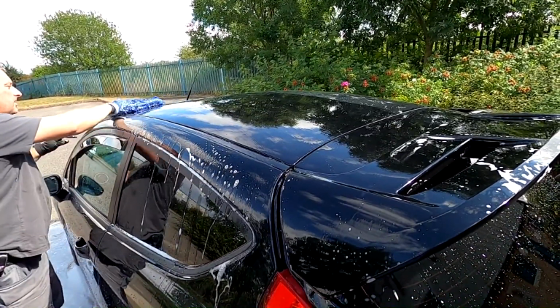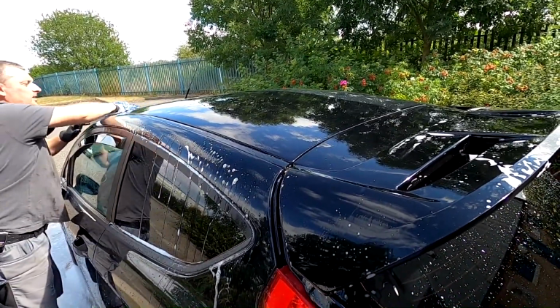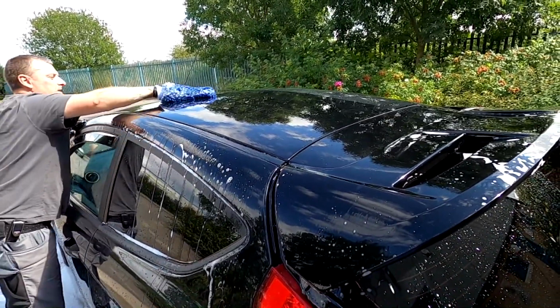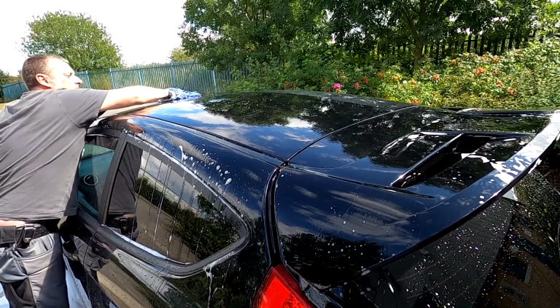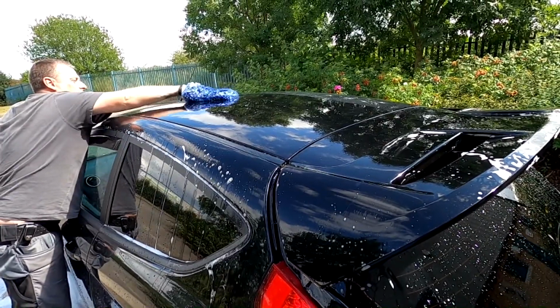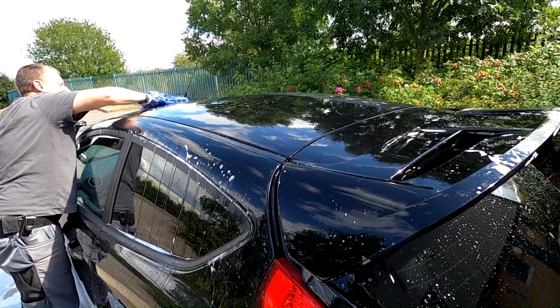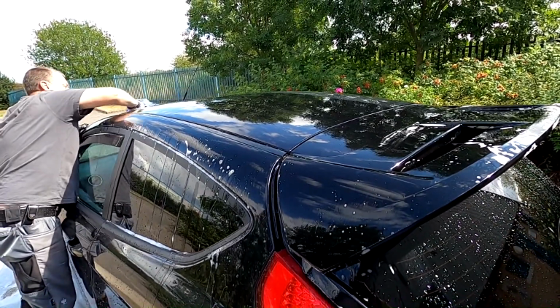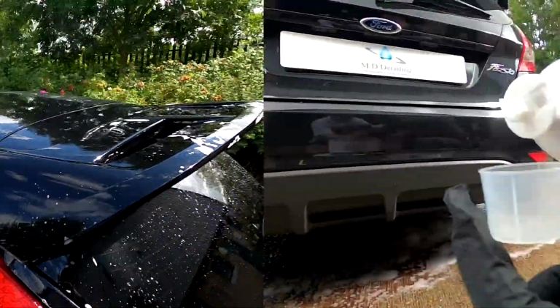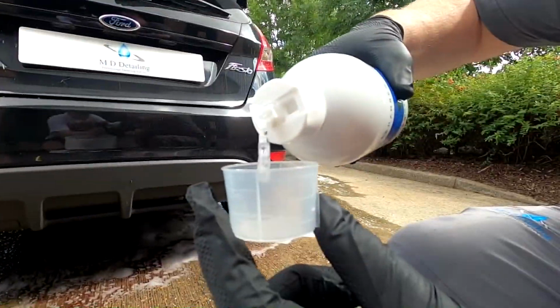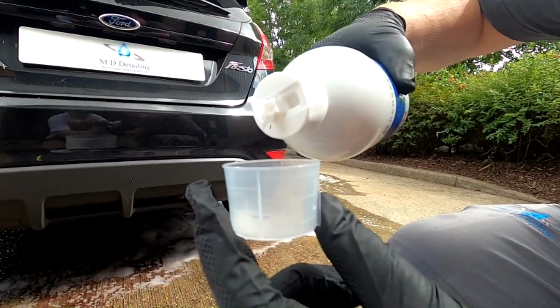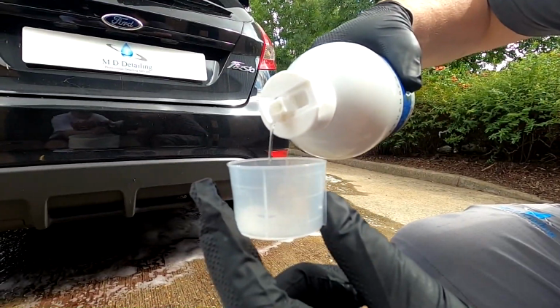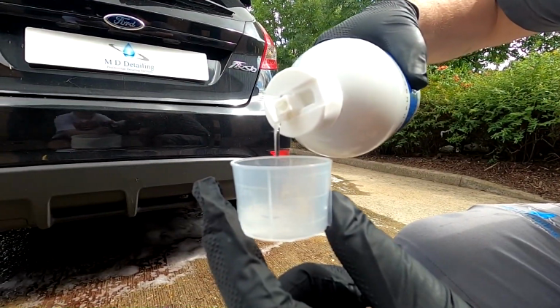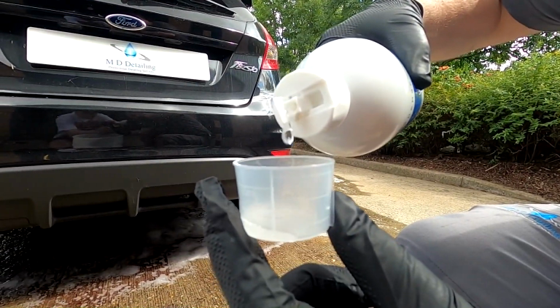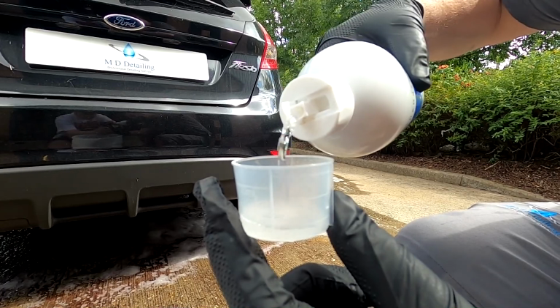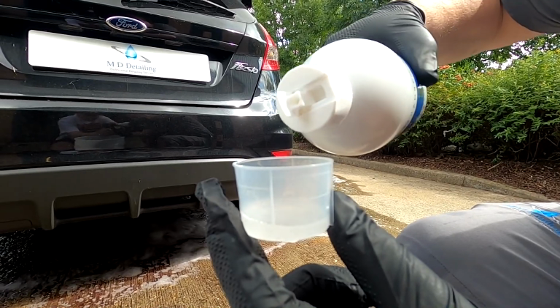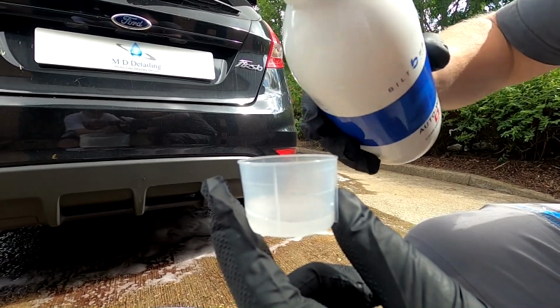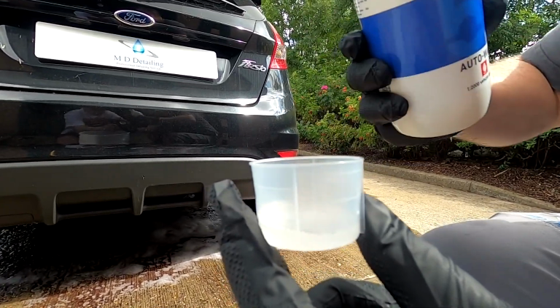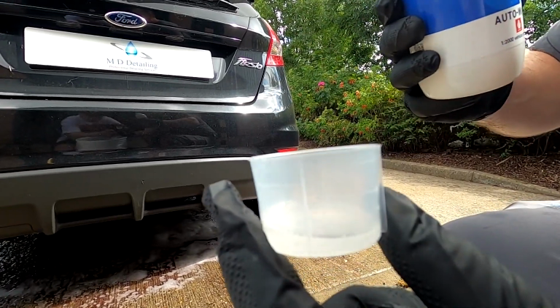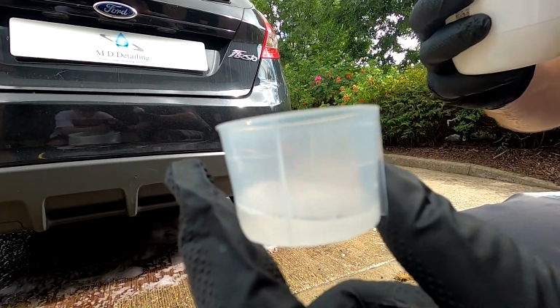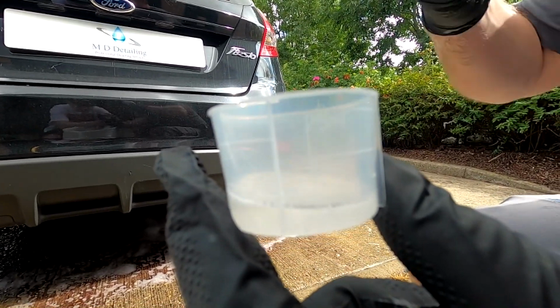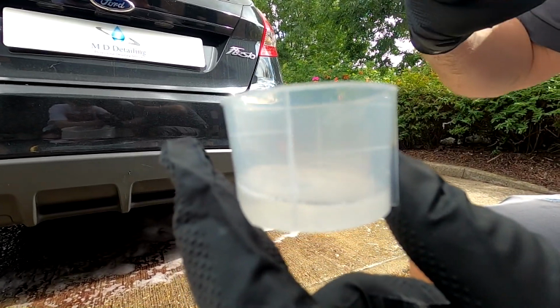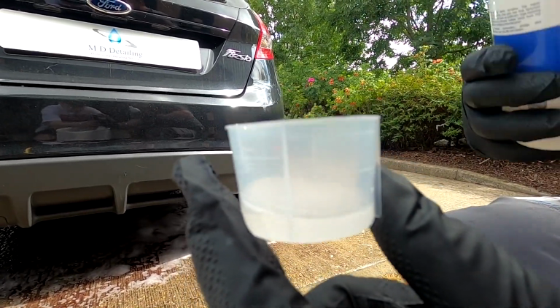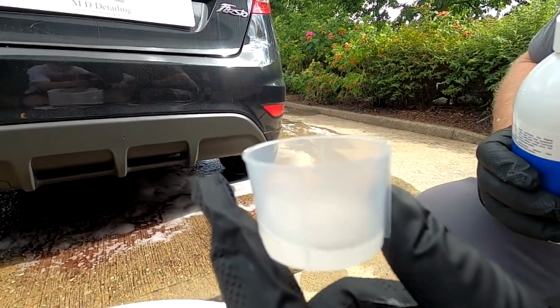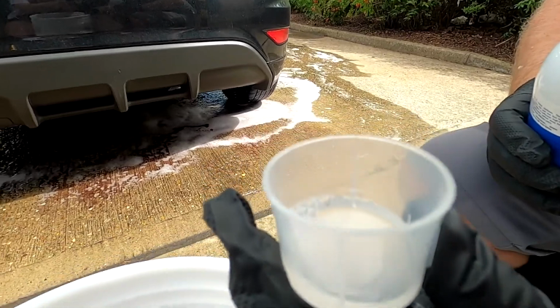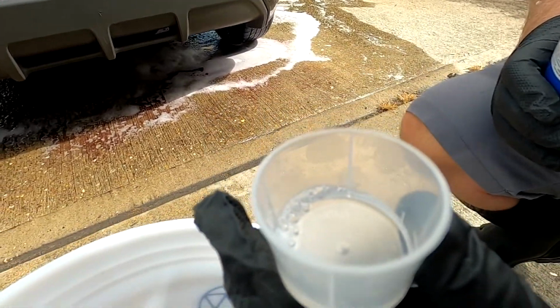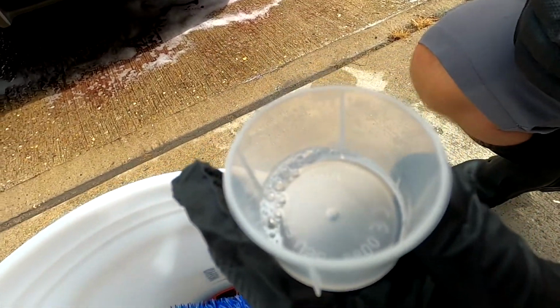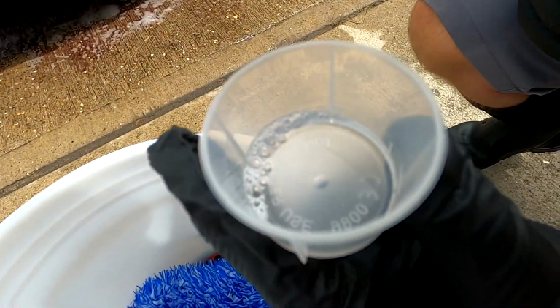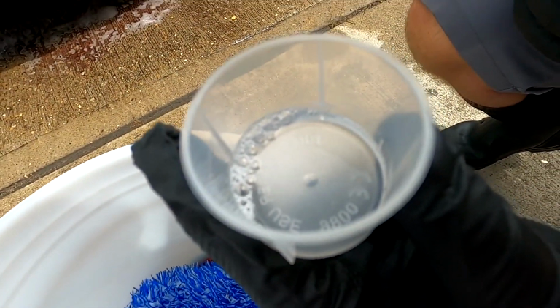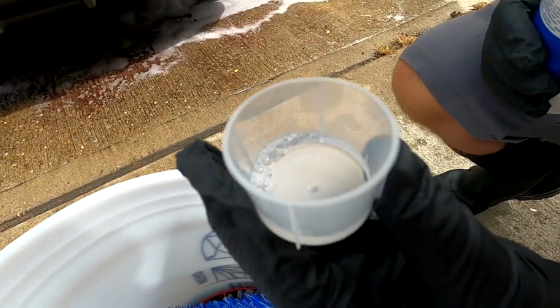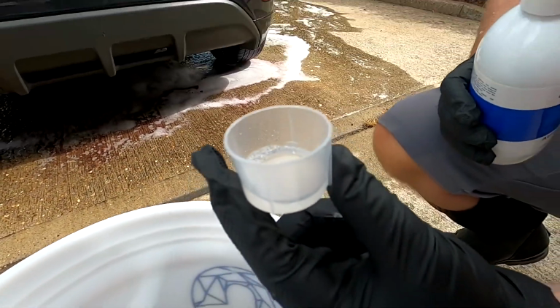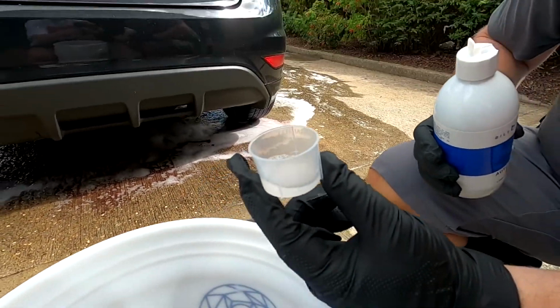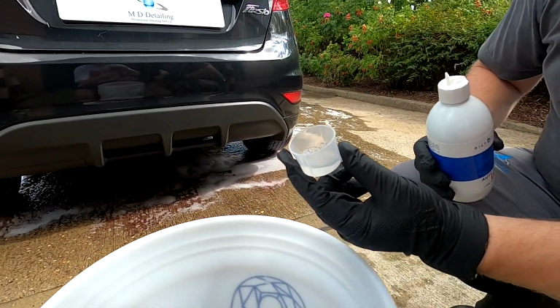One of the first things you'll notice about Bilt Hamber's Auto Wash is how little of it you have to use in order to get a nice lather-filled bucket of suds. This is thanks to the shampoo's super-concentrated formula, which means that you'll get more washes out of each bottle.